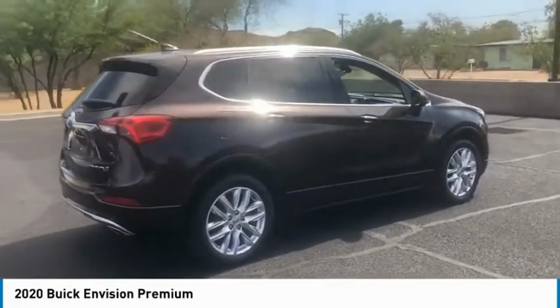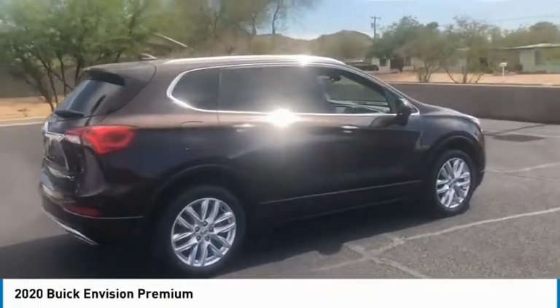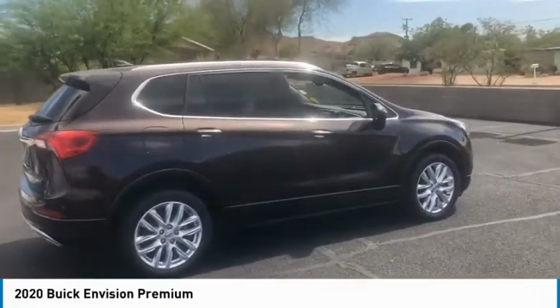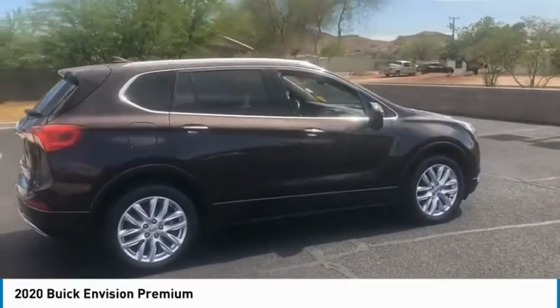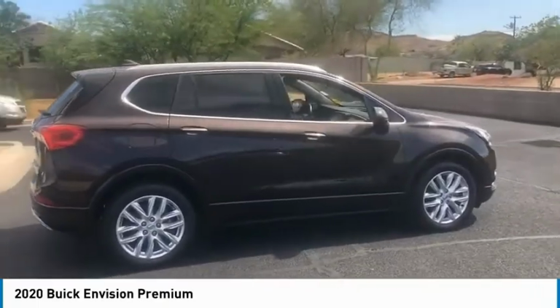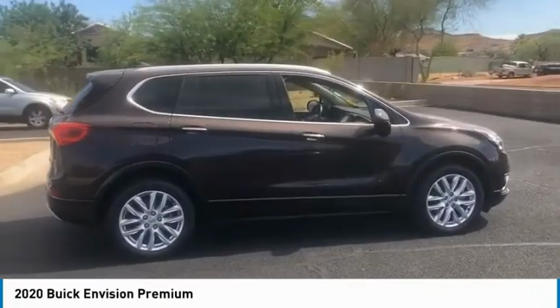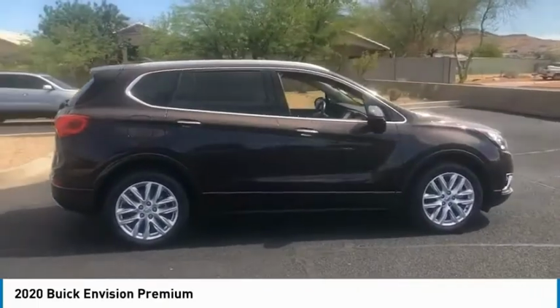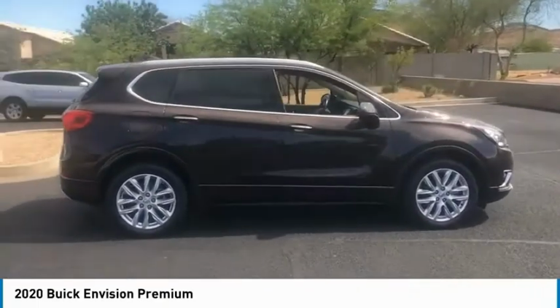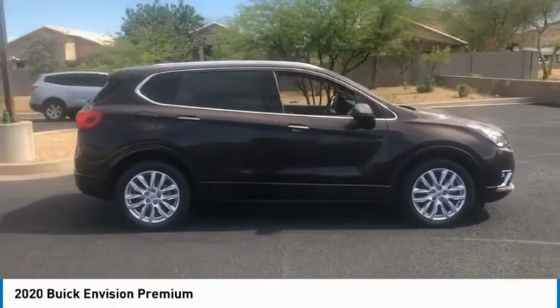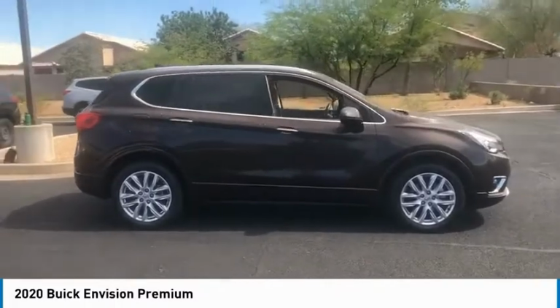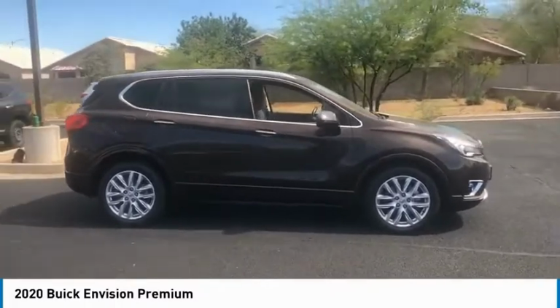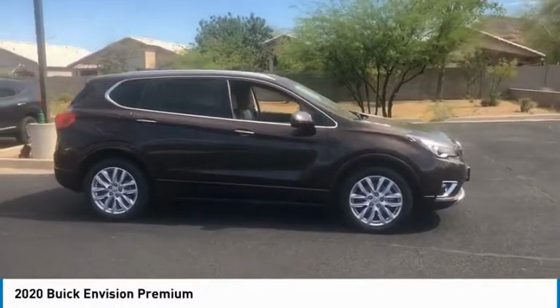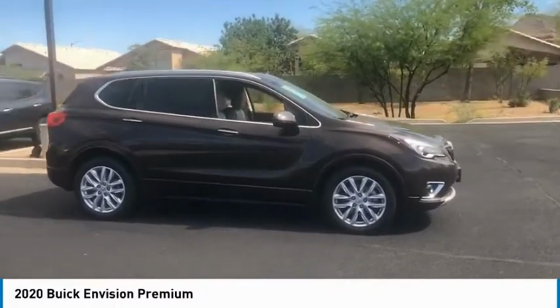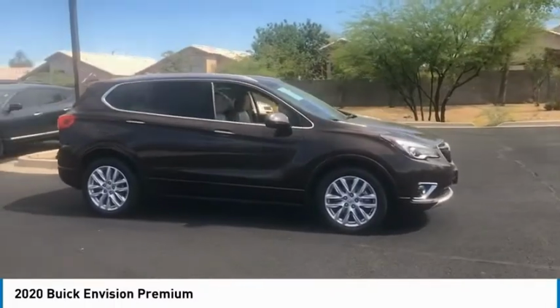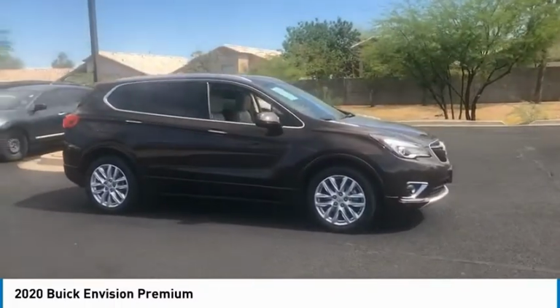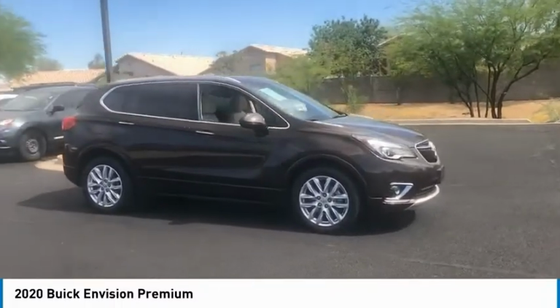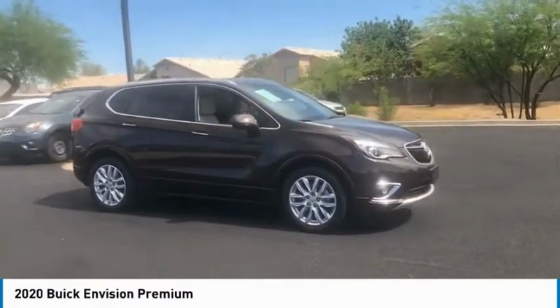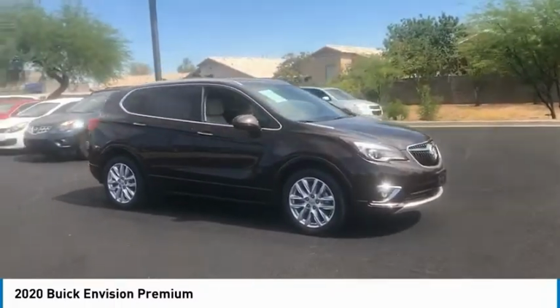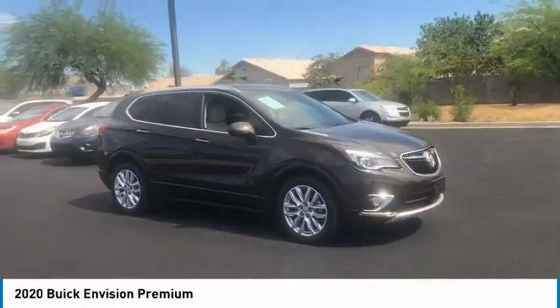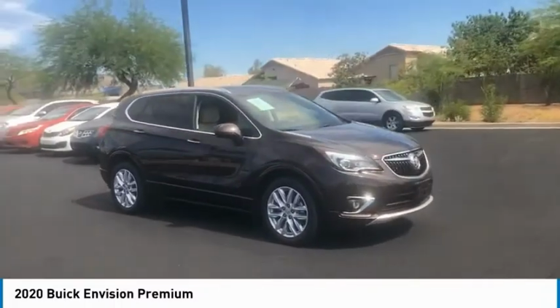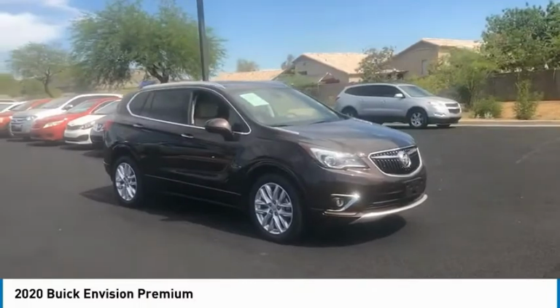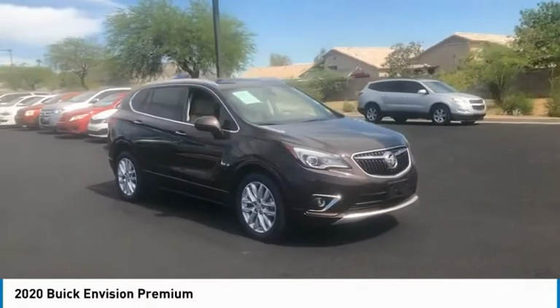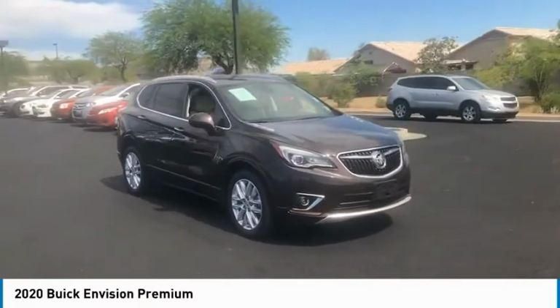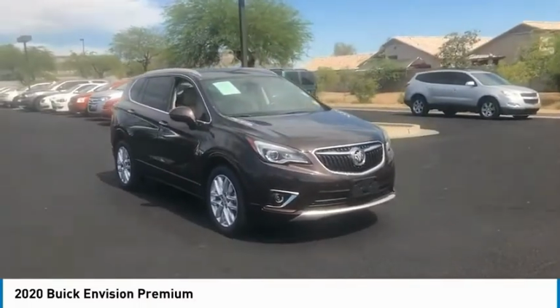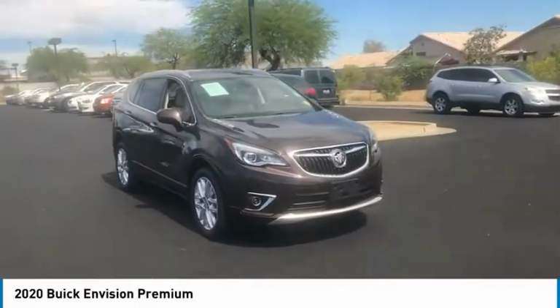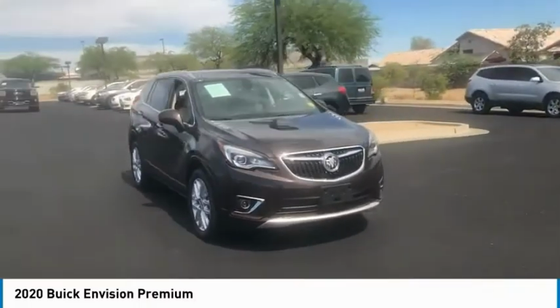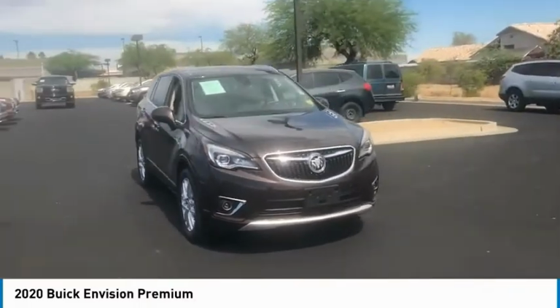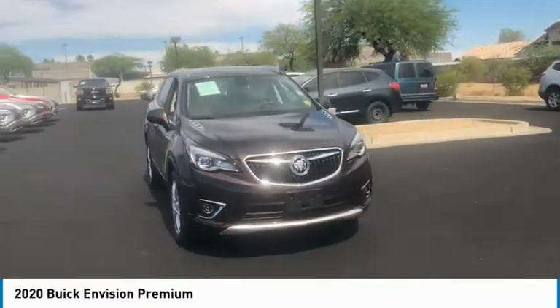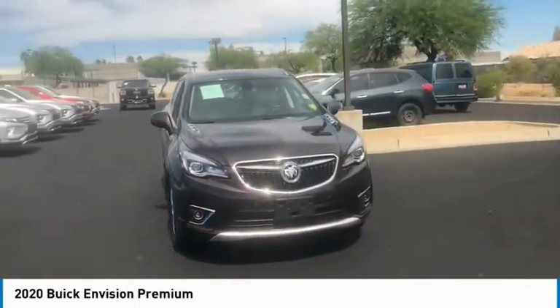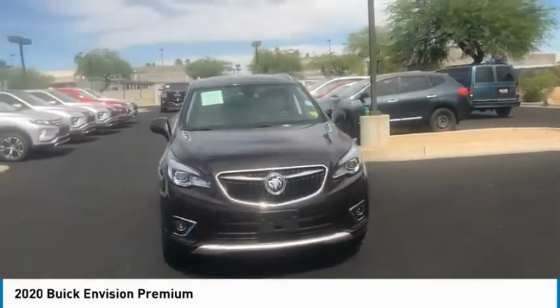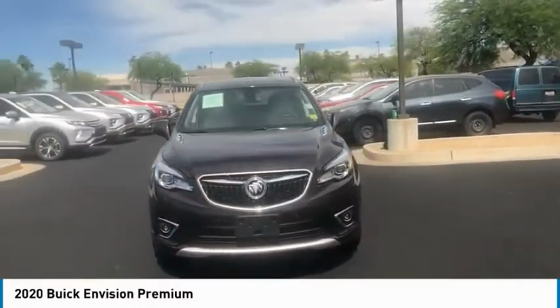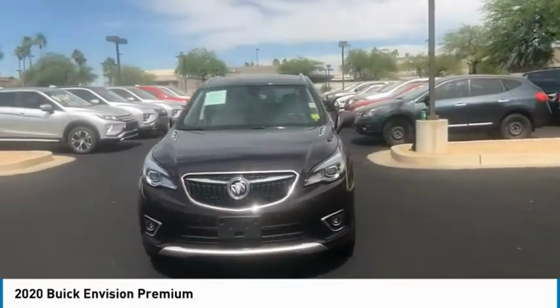The Envision's handsome exterior and well-styled cabin are appealing, while its value-packed features list serves as a chariot and is priced below $40,000. This vehicle has less than 20,000 miles.